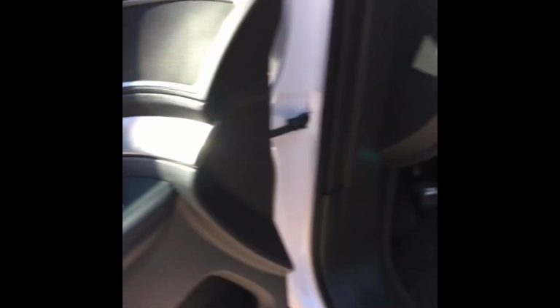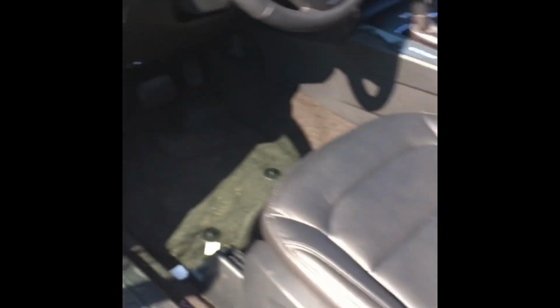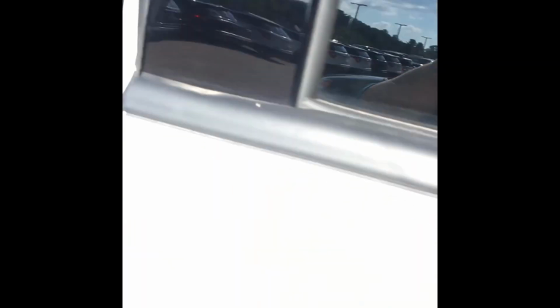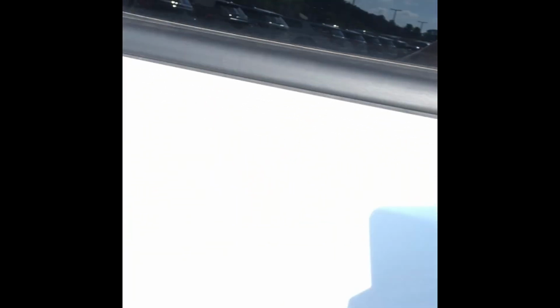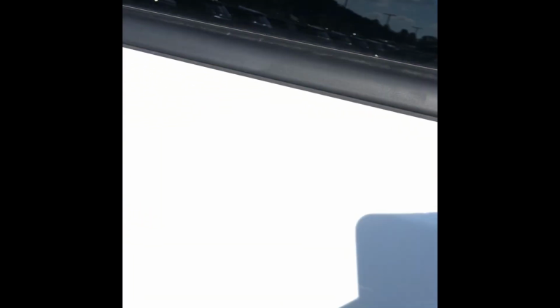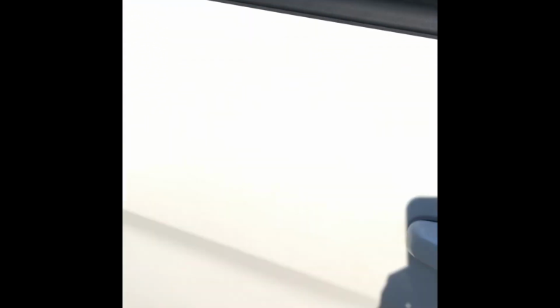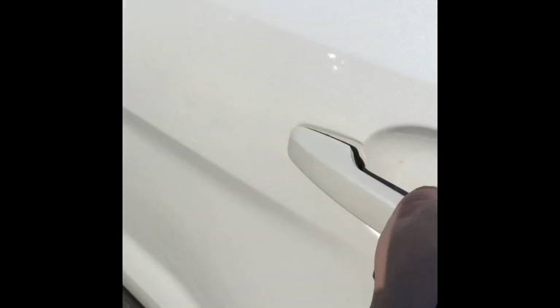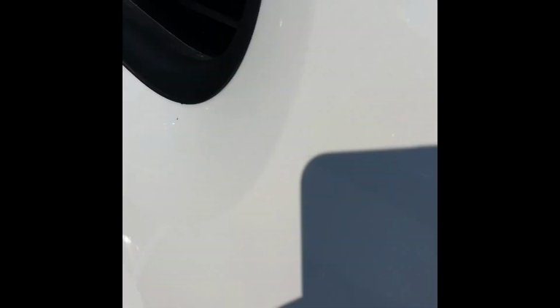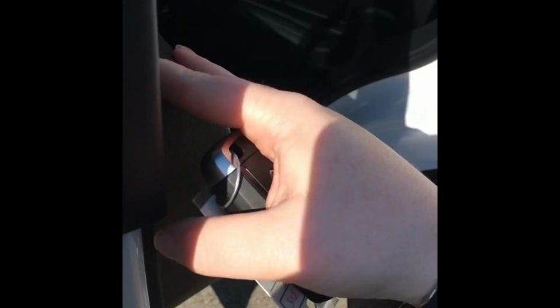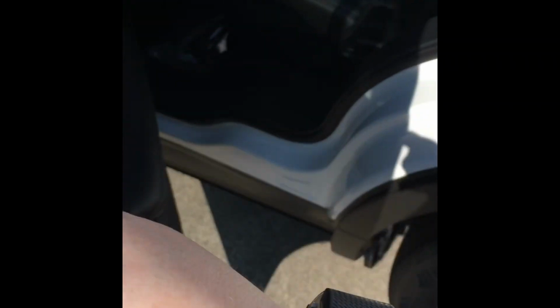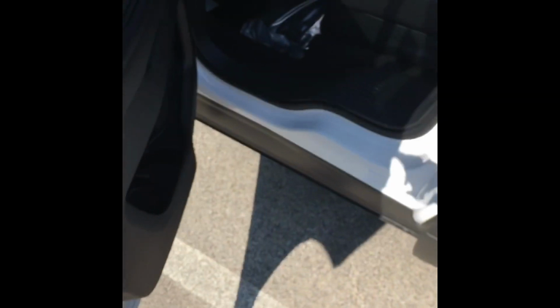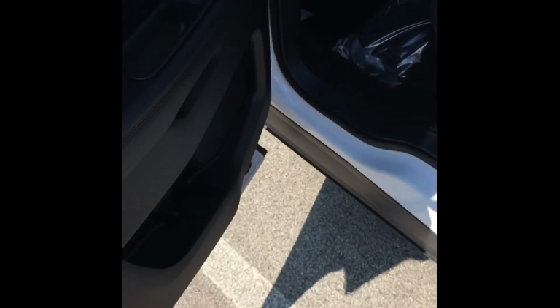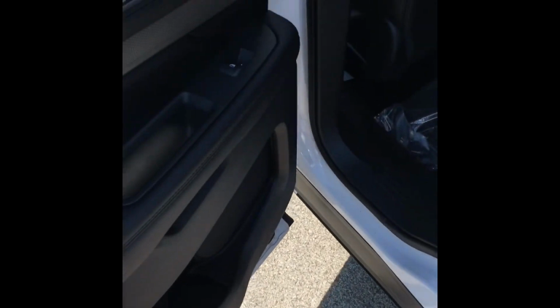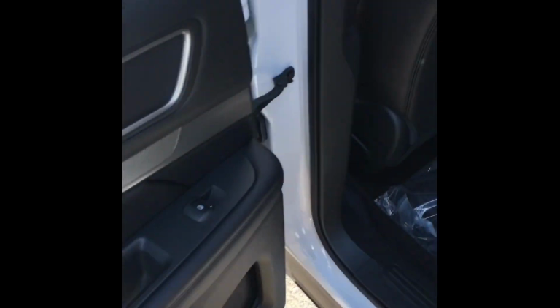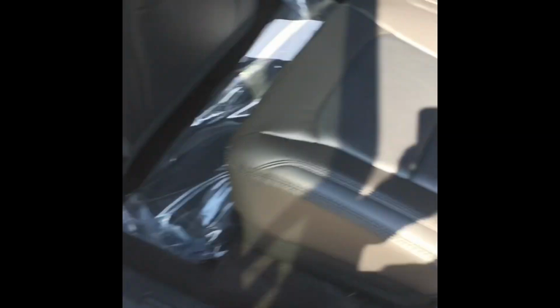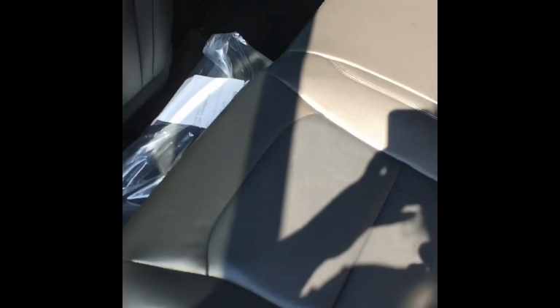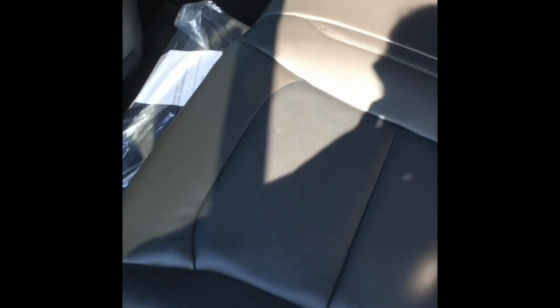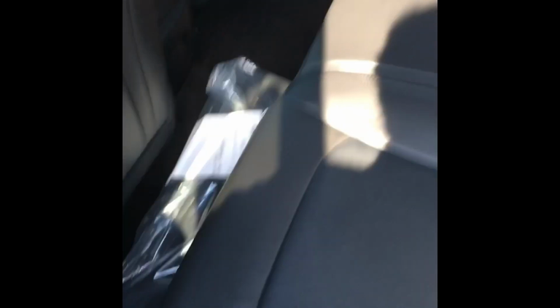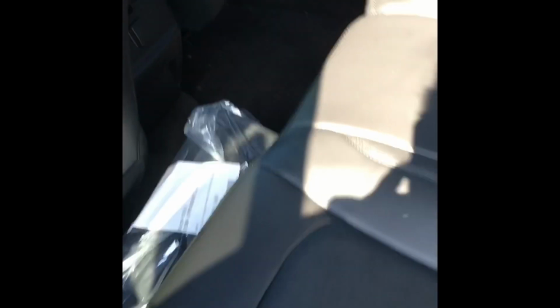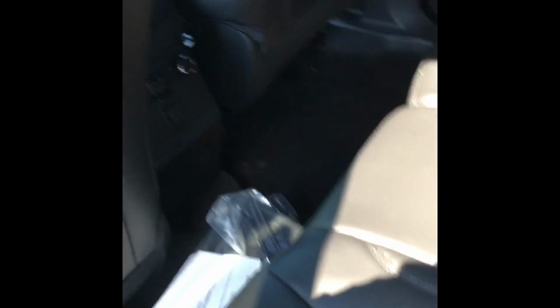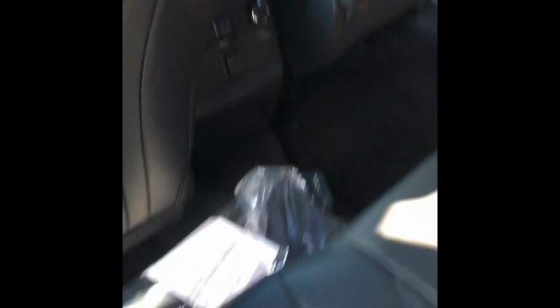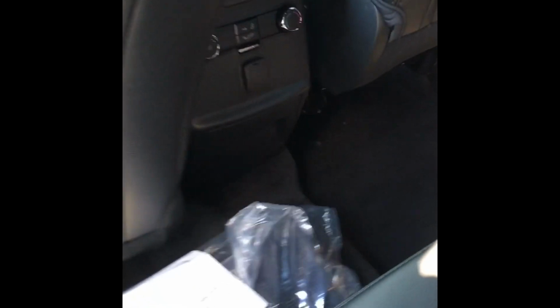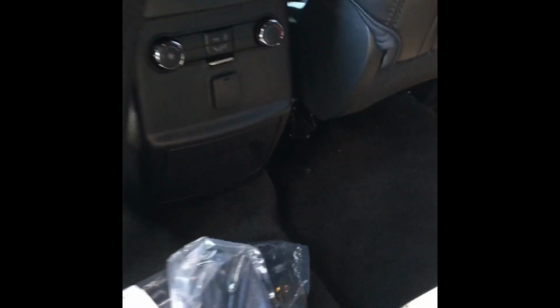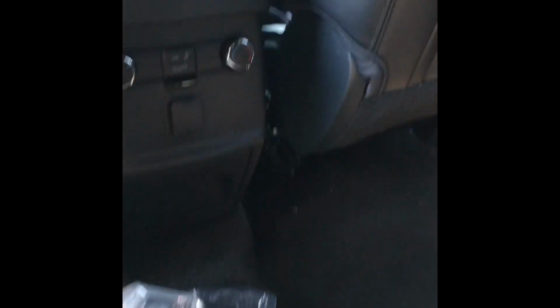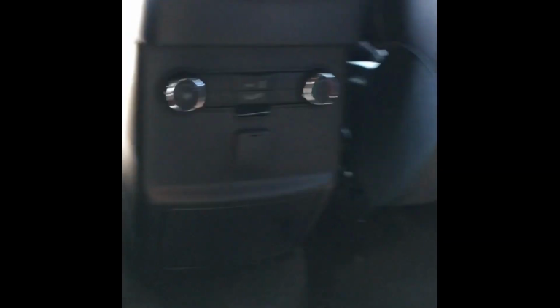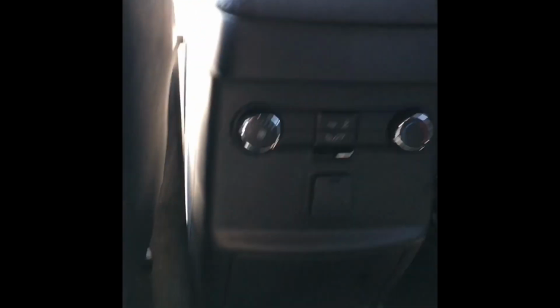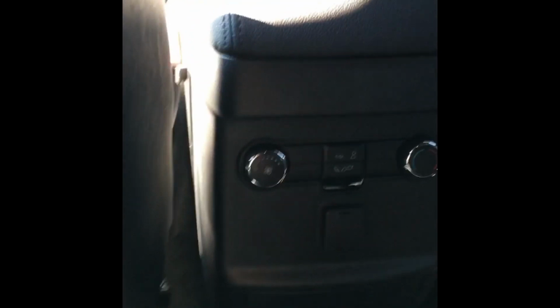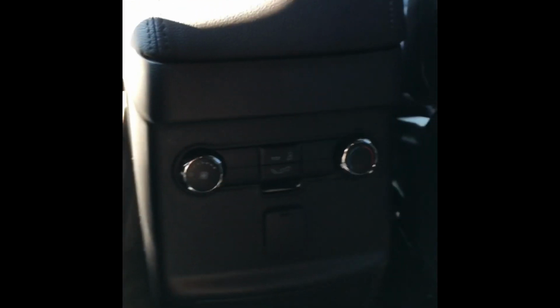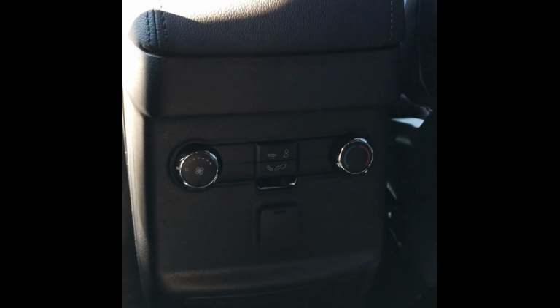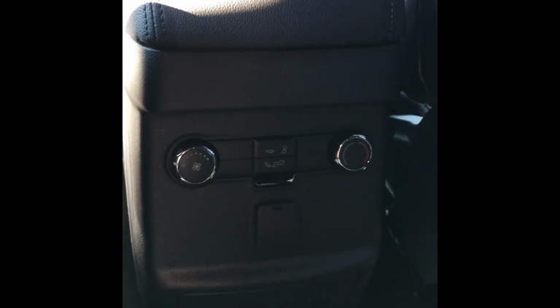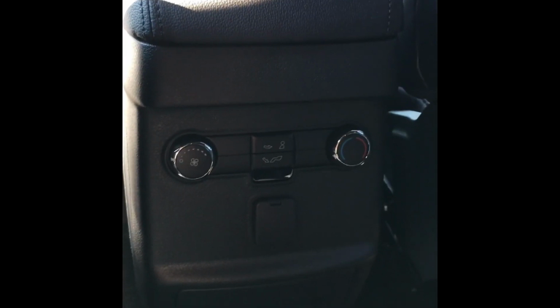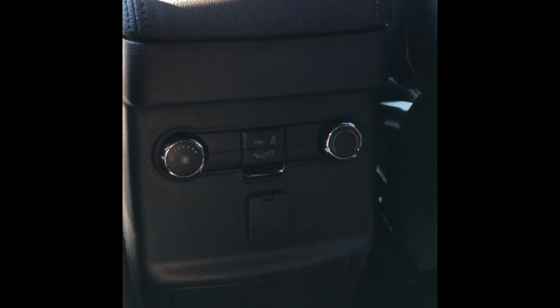Going to the back seat, we have leather, and here are the controls for the climate controls for the back.